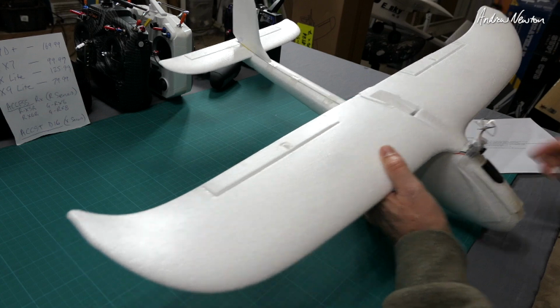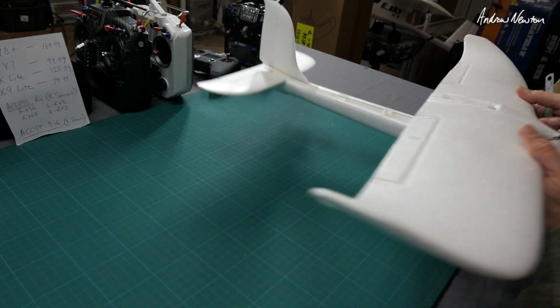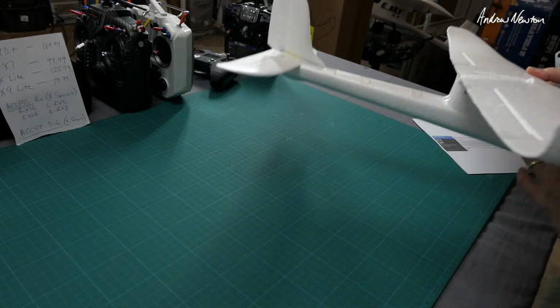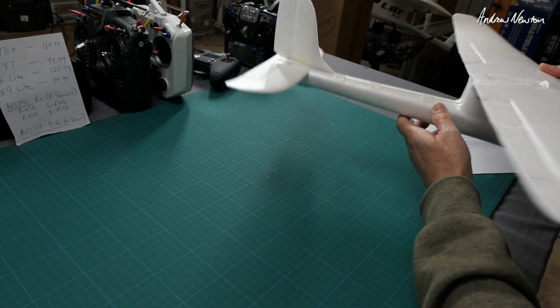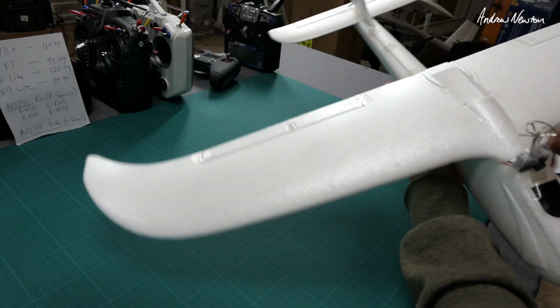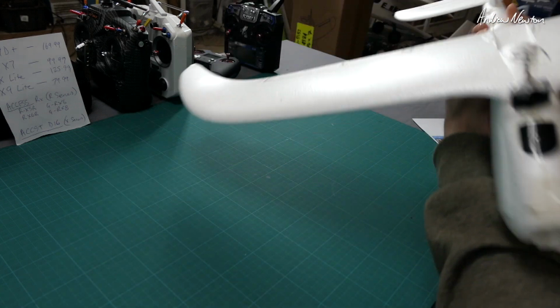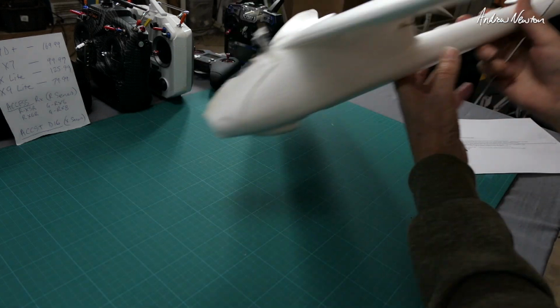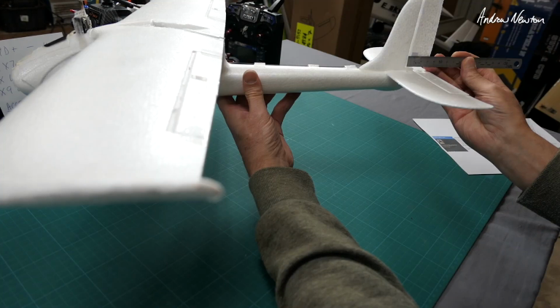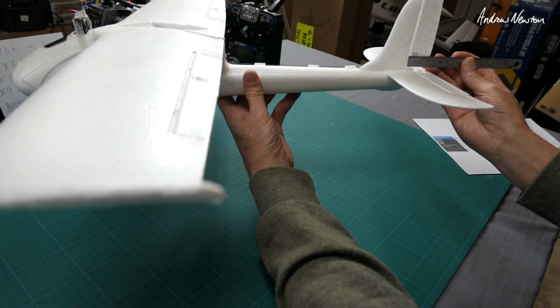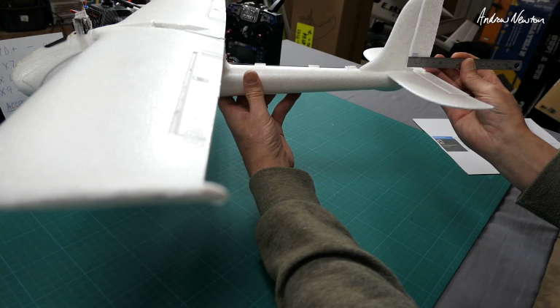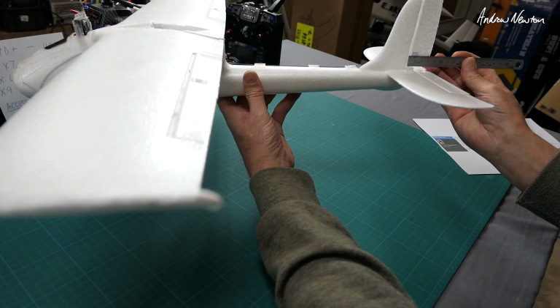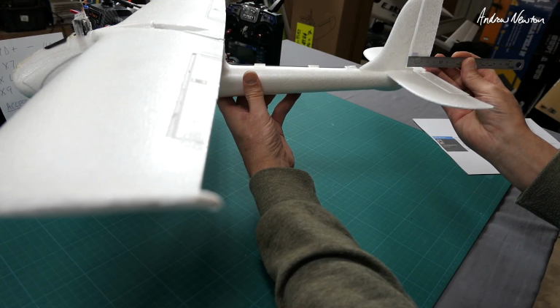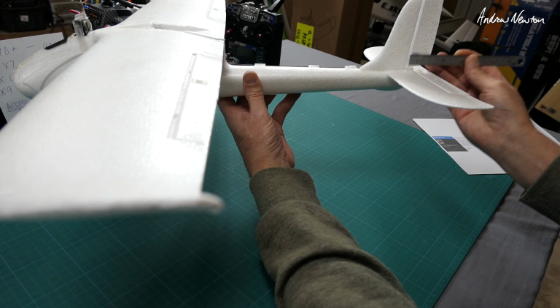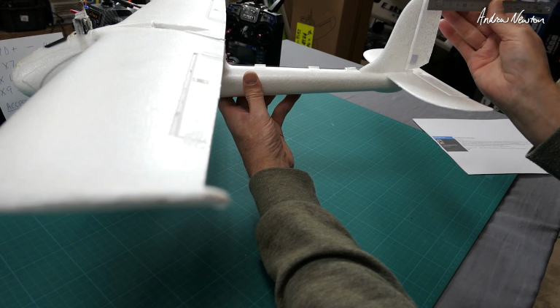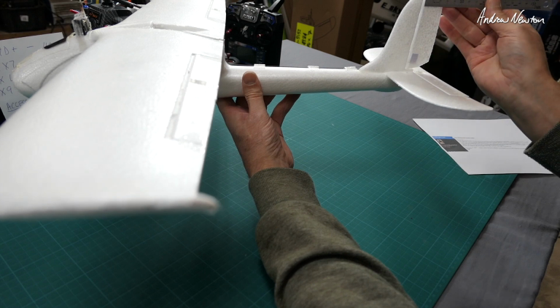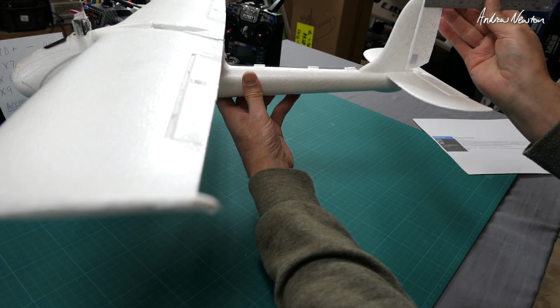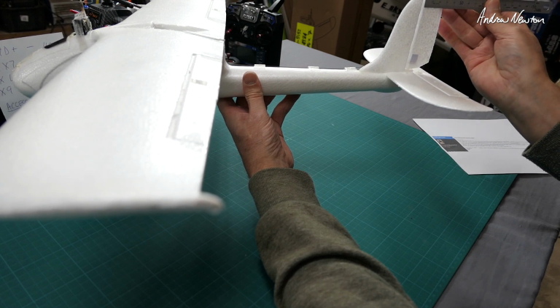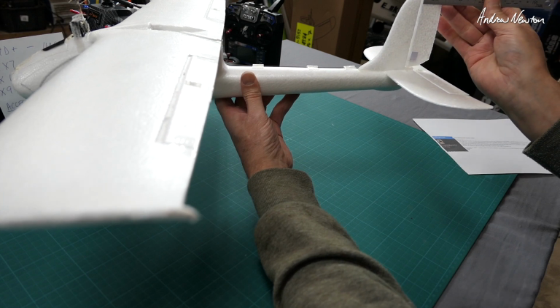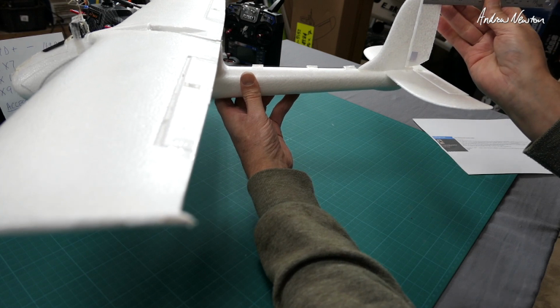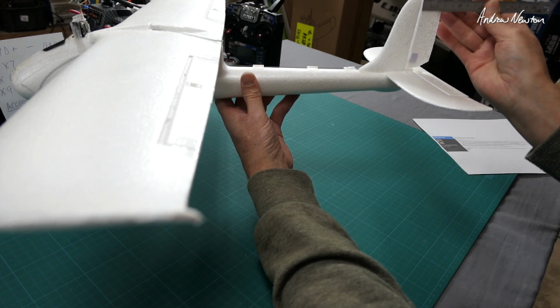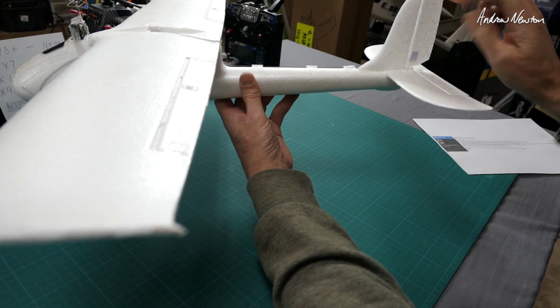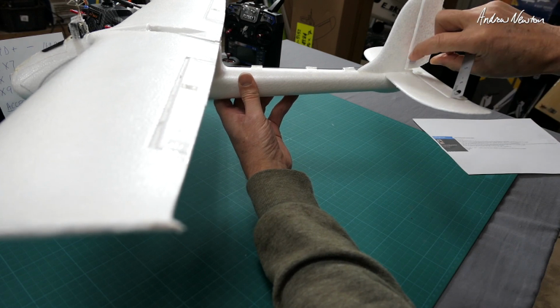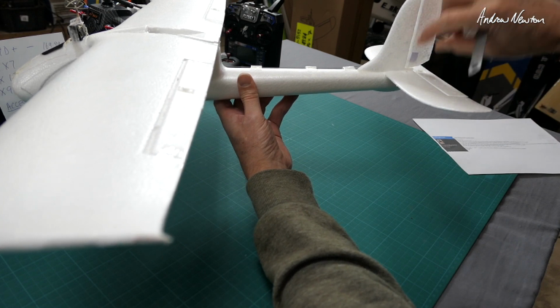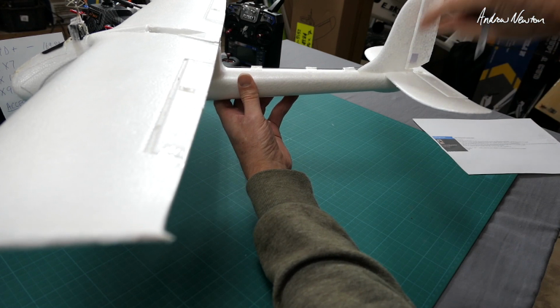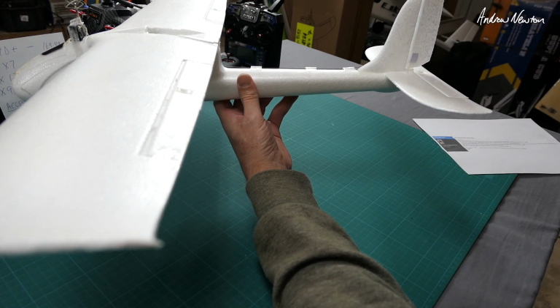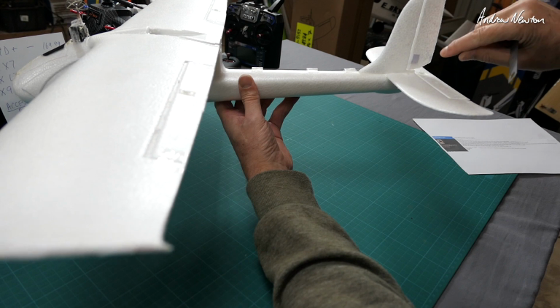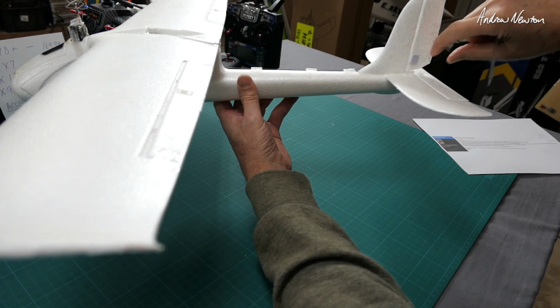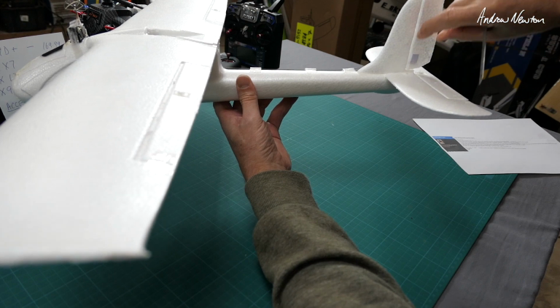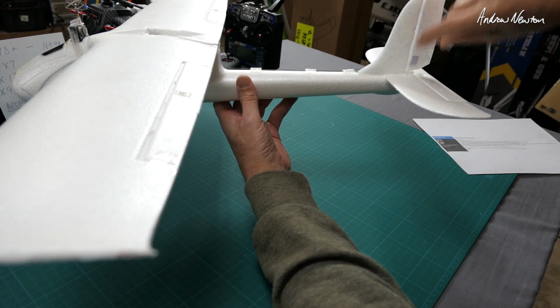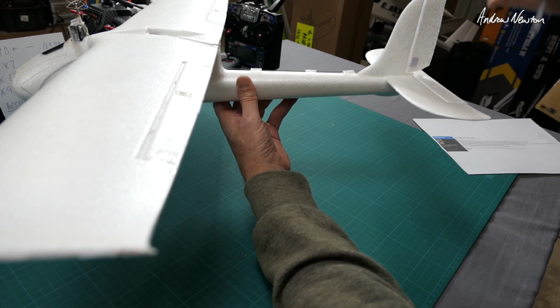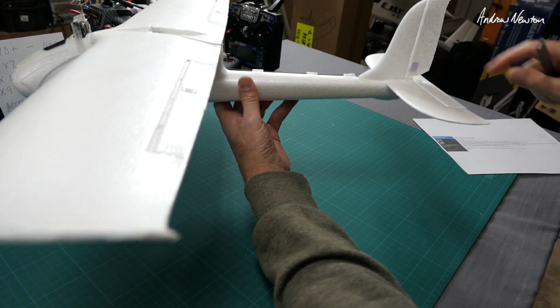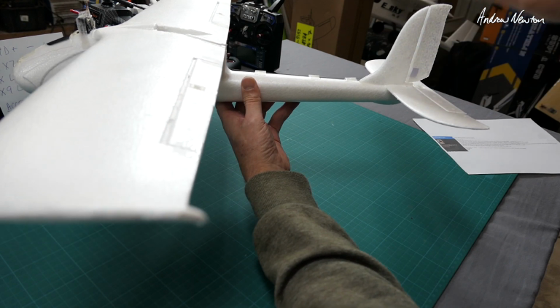Where did I cut it to make the hinges? It's roughly 25 to 30 millimeters wide at the bottom, and that width carries all the way up the rudder.